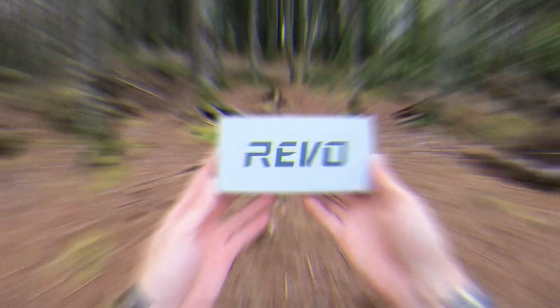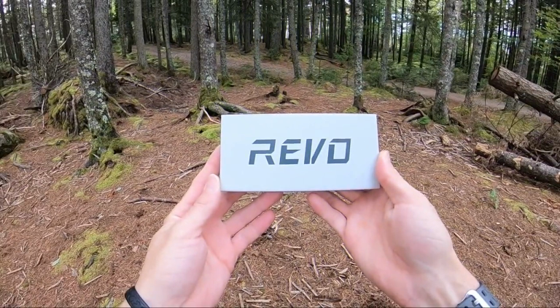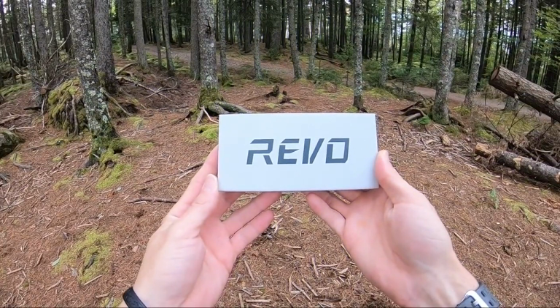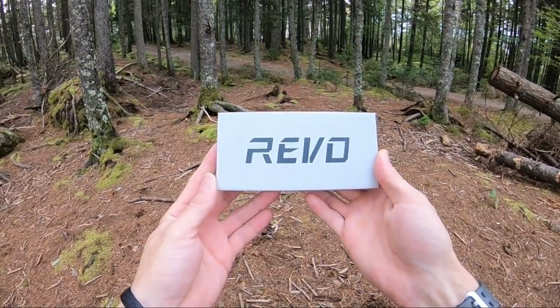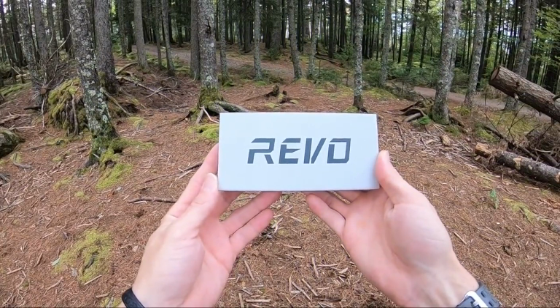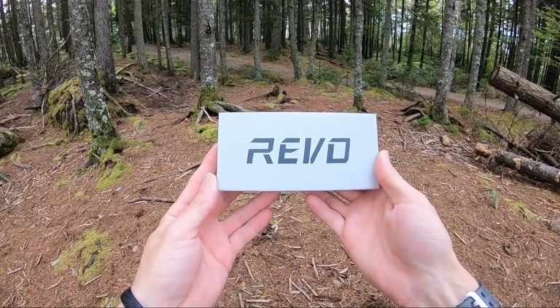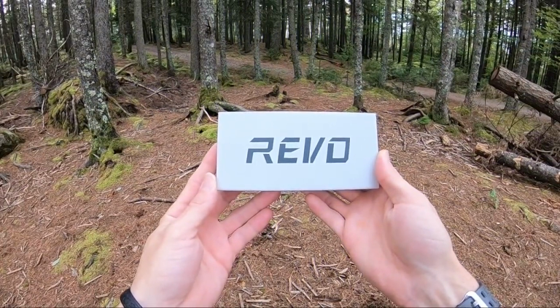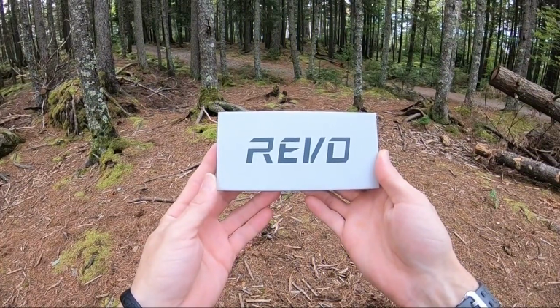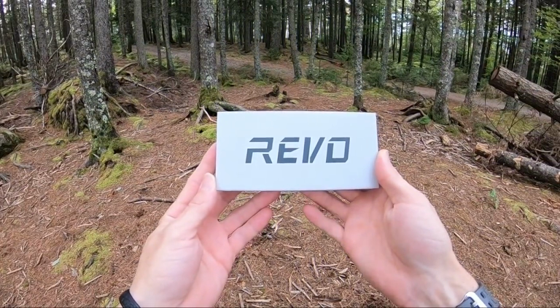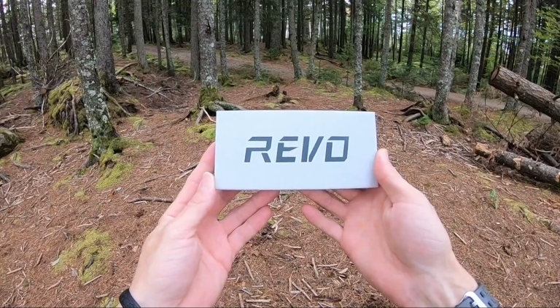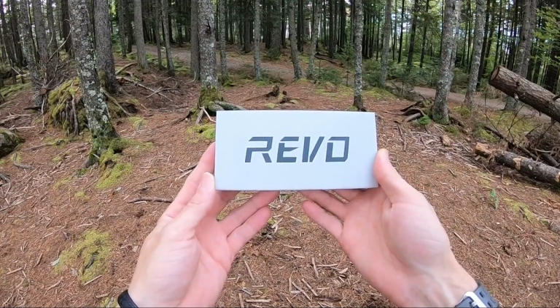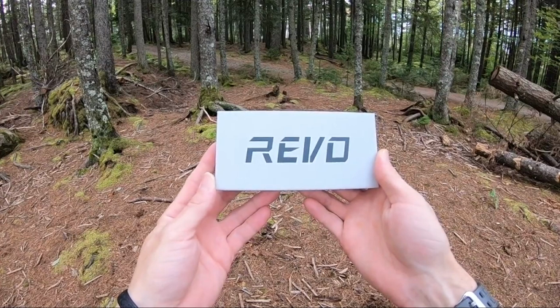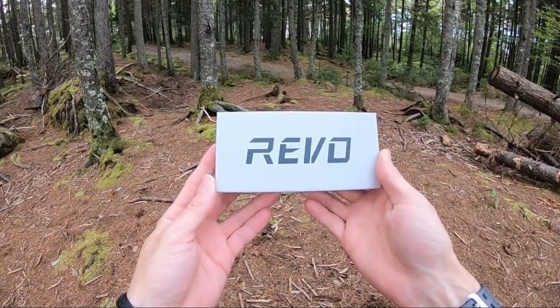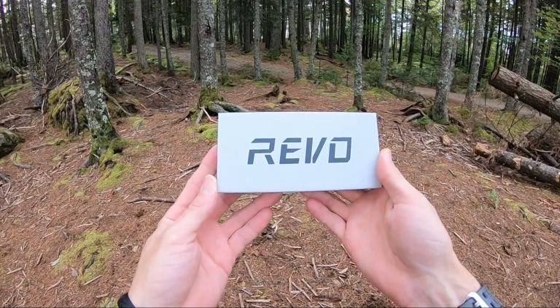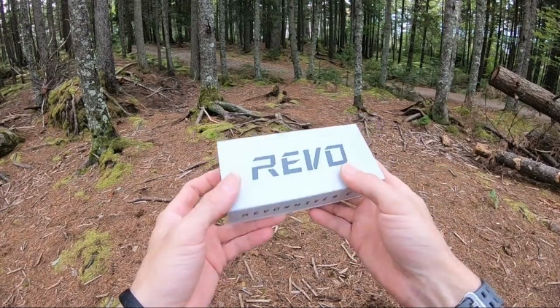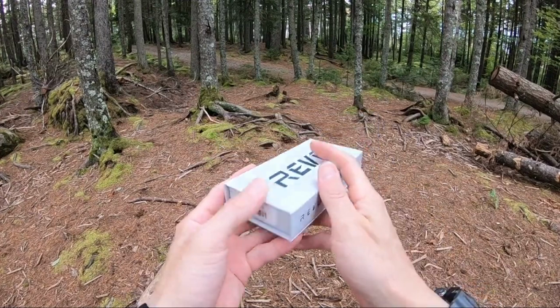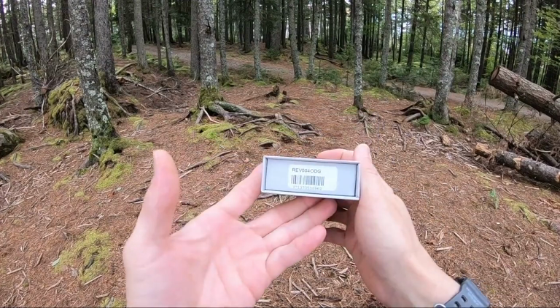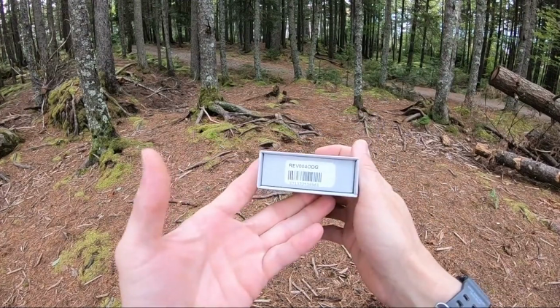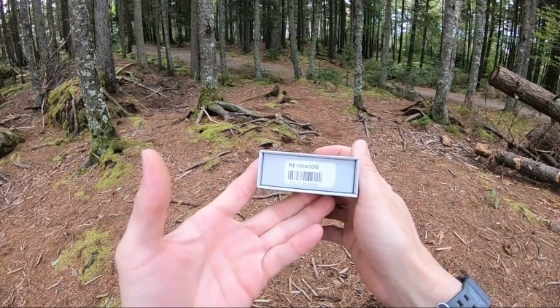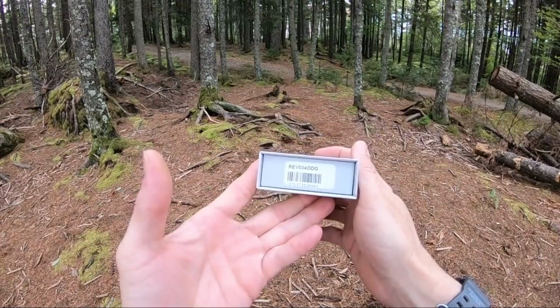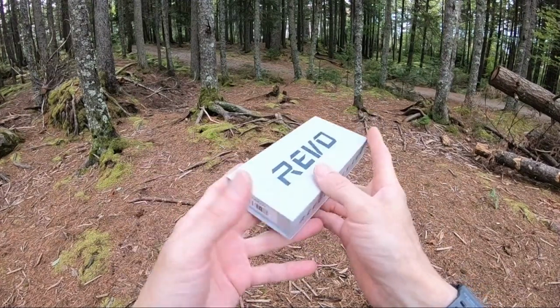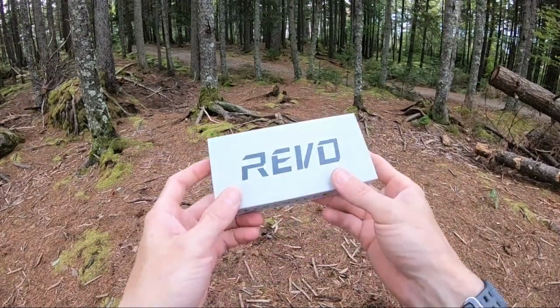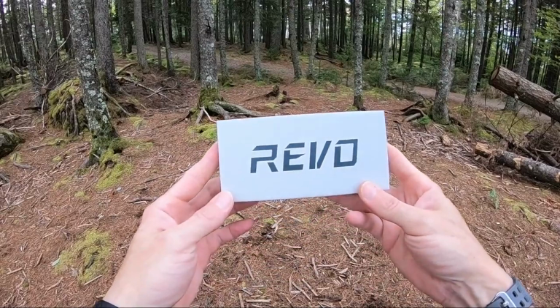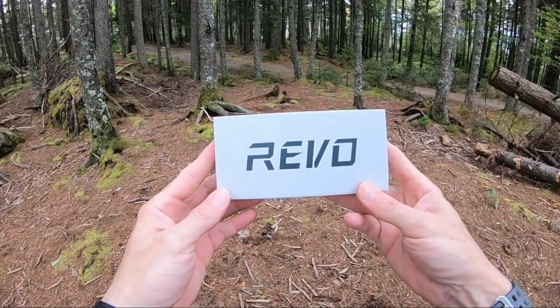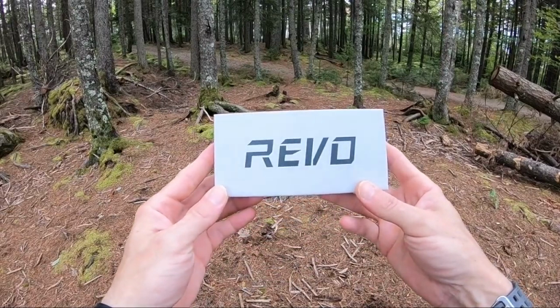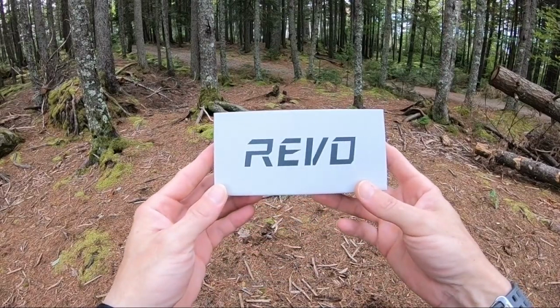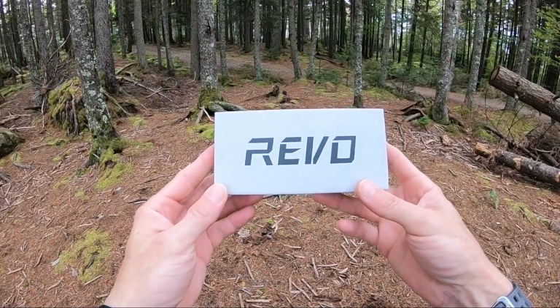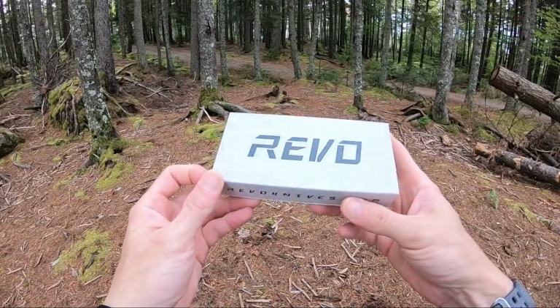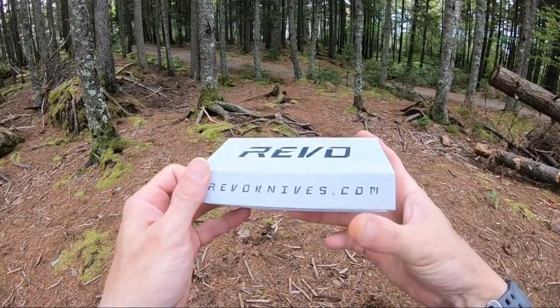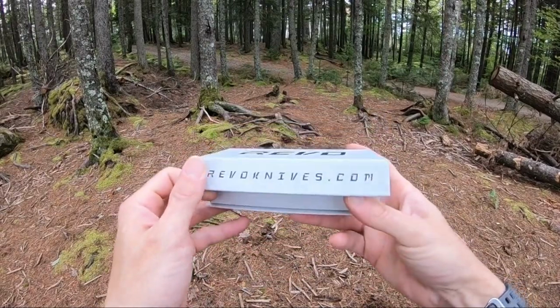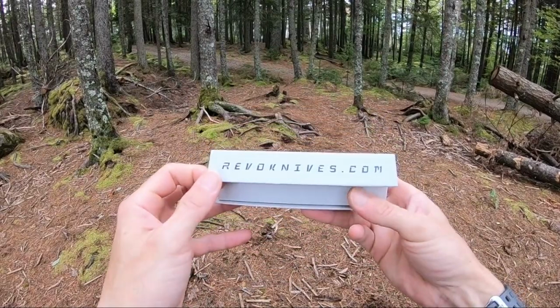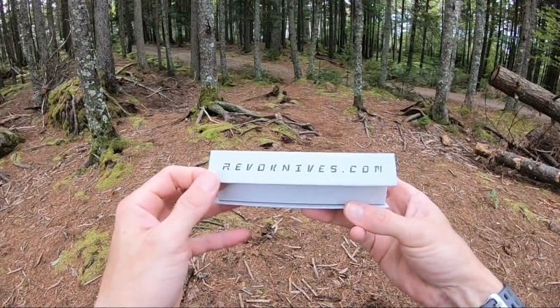Hey guys, Jason here from Atlantic Knives. Today we're back with a Revo review. This one is model number REV0040DG. This is the Revo Berserk, done in OD green.